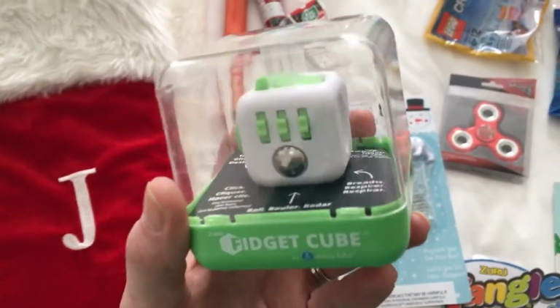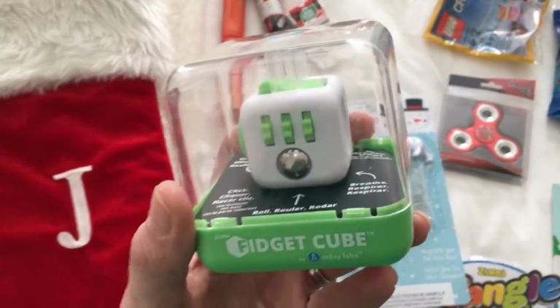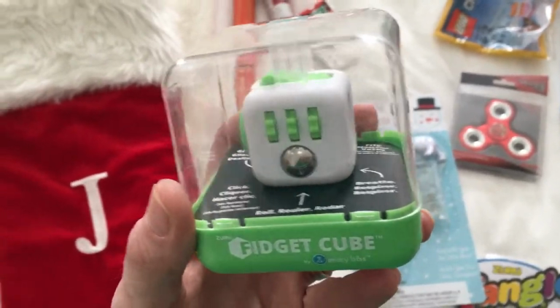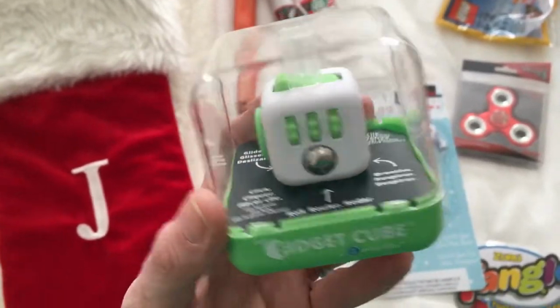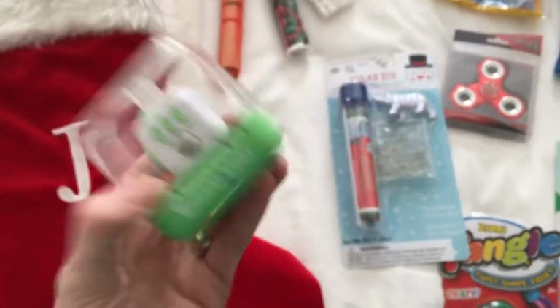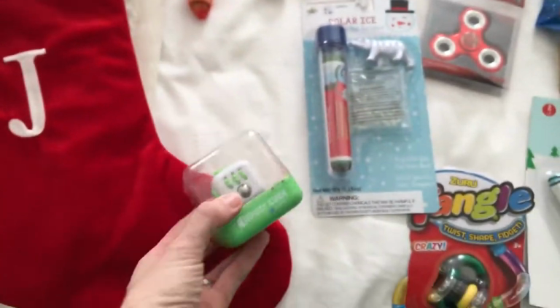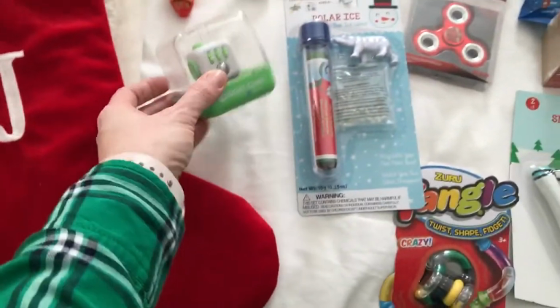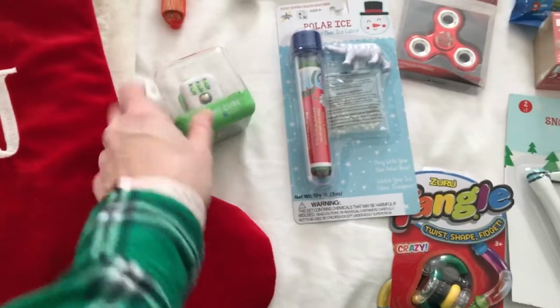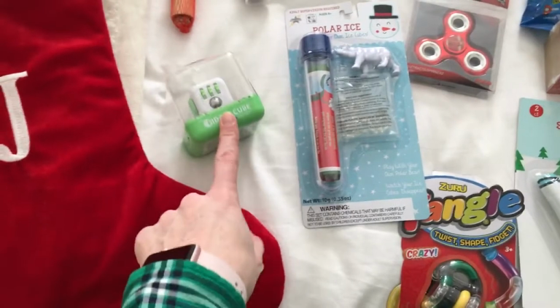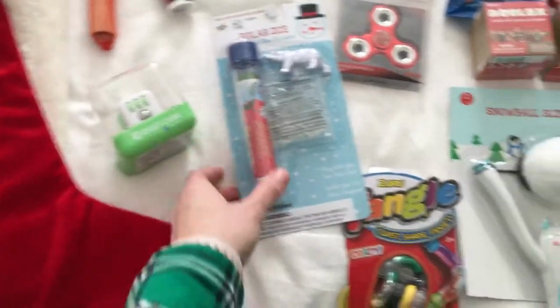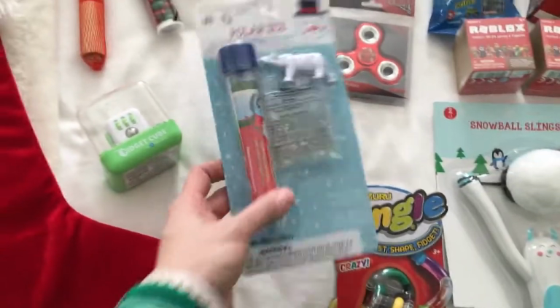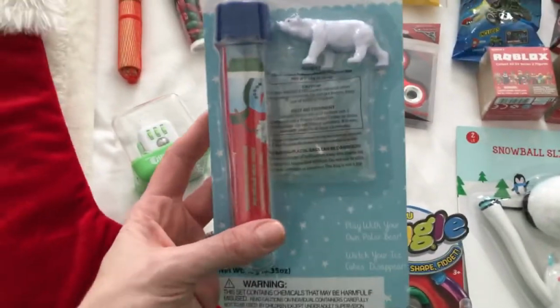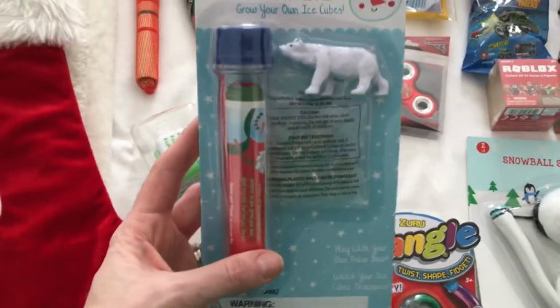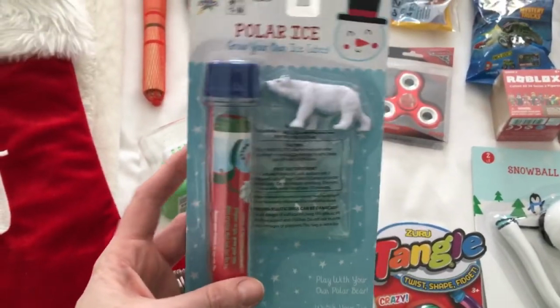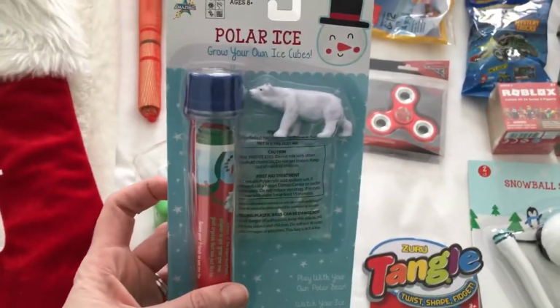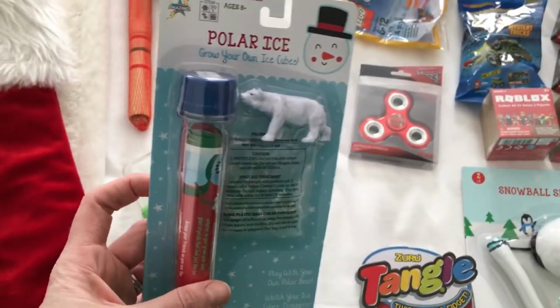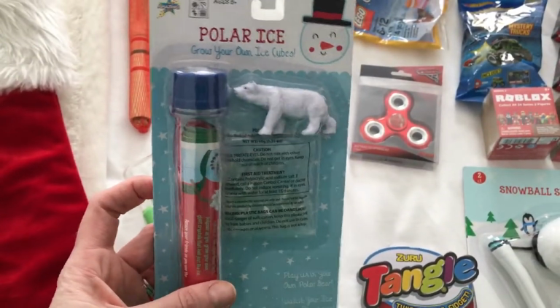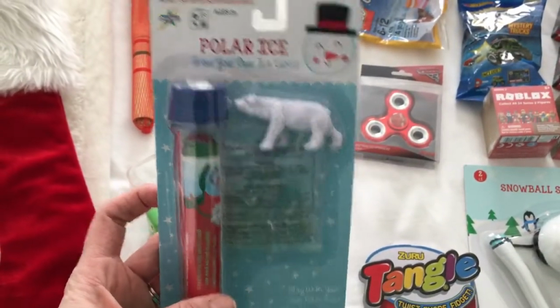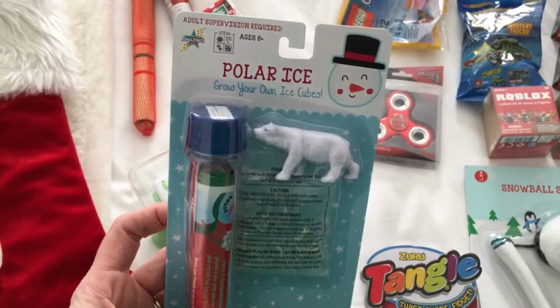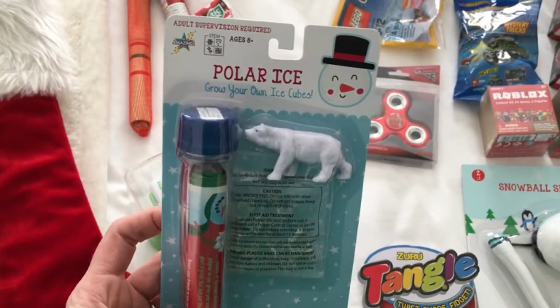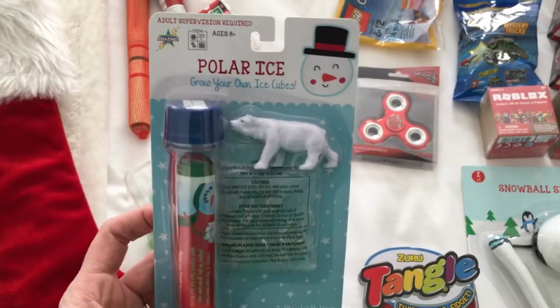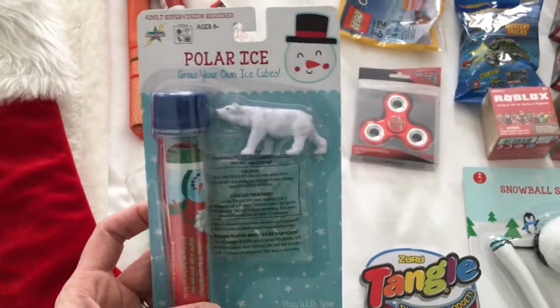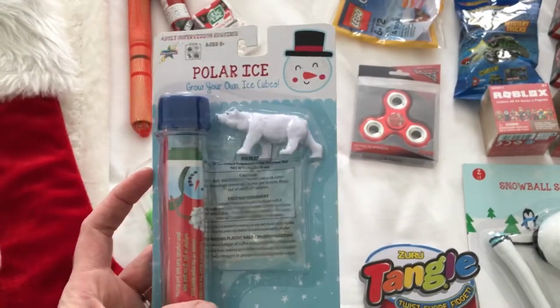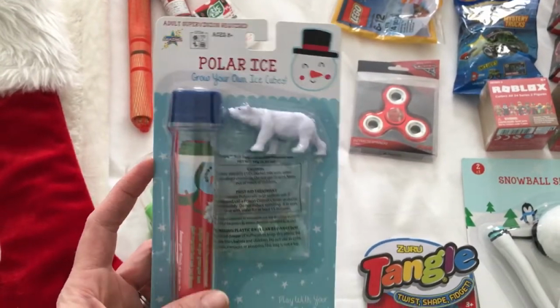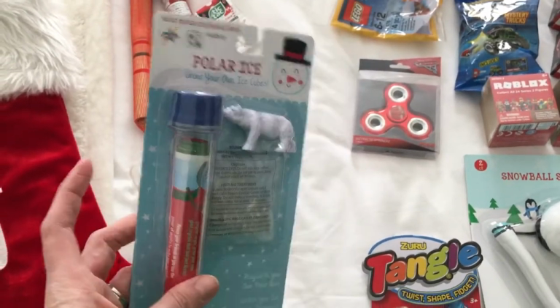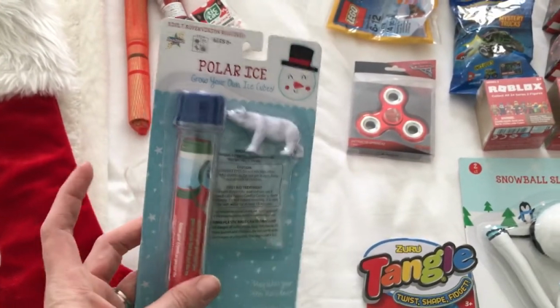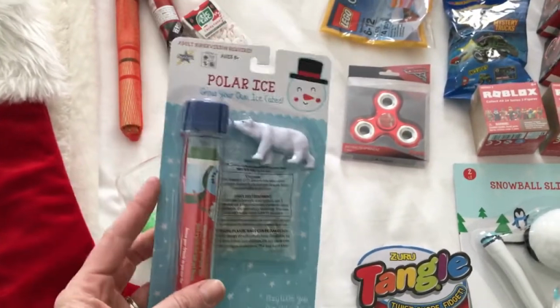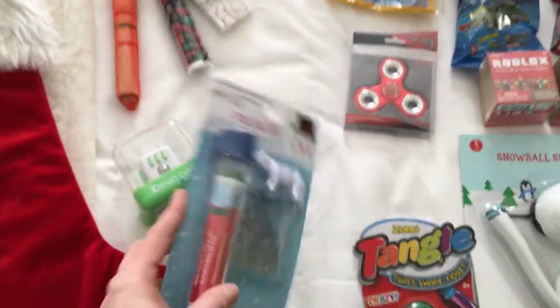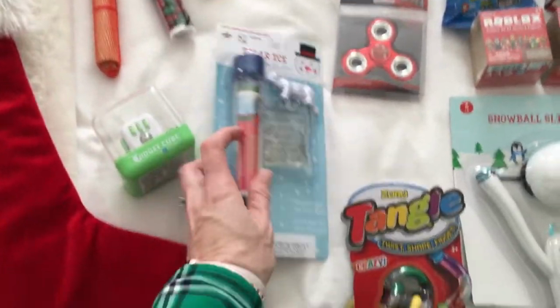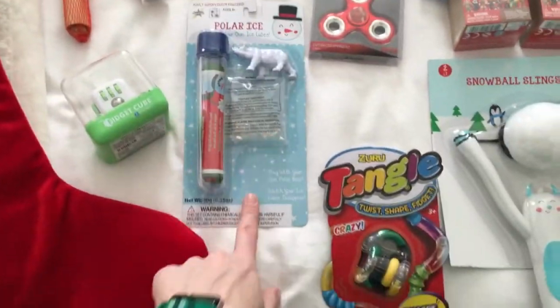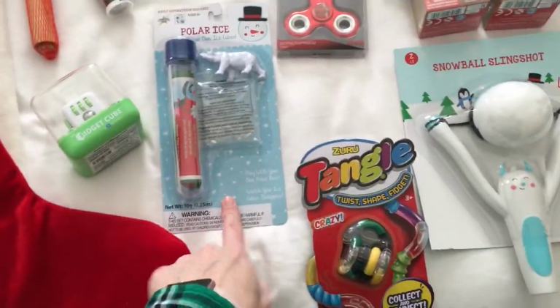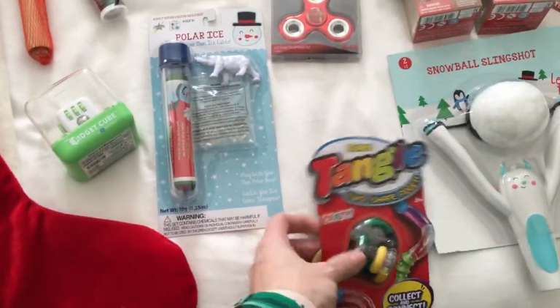I found this at Target for $3 — it's a DIY grow your own ice cubes. I just thought he'd get a kick out of it. It was $3.